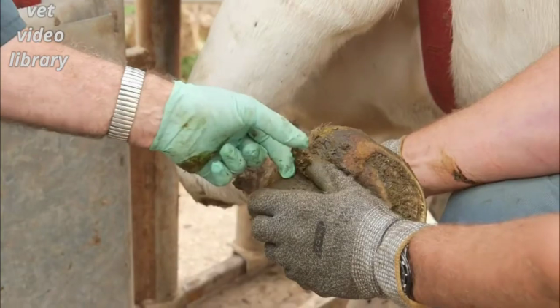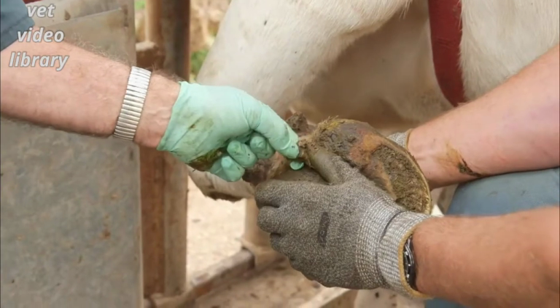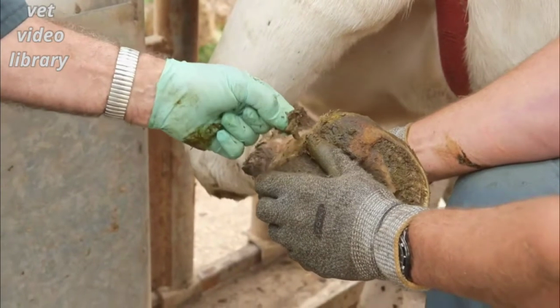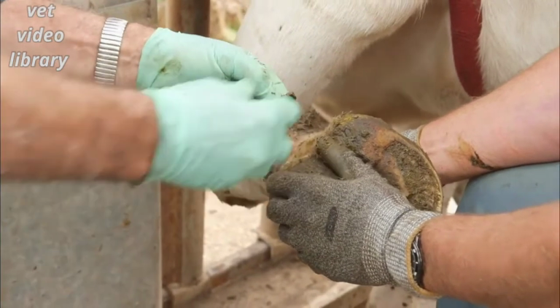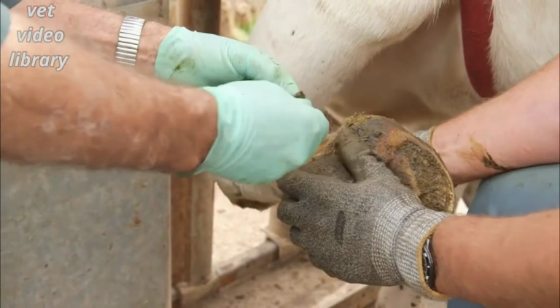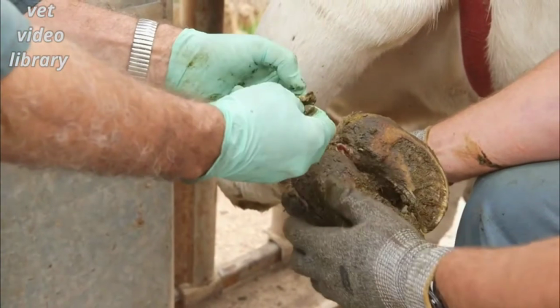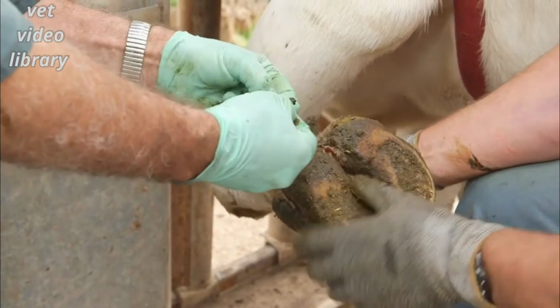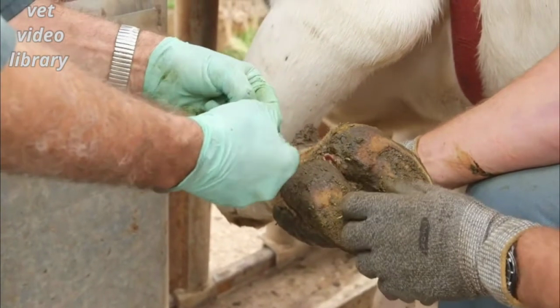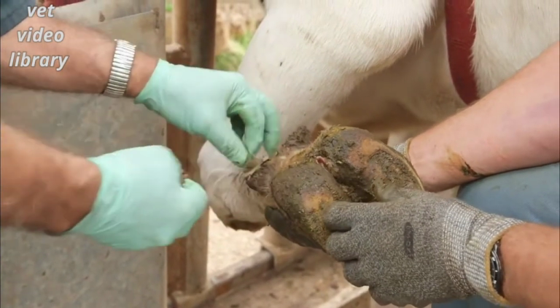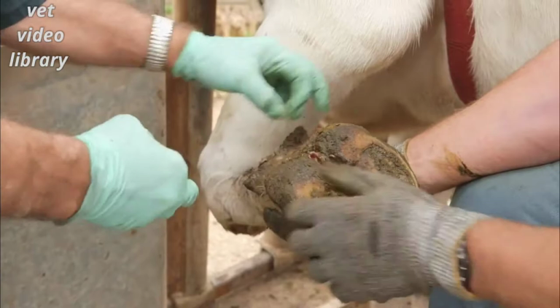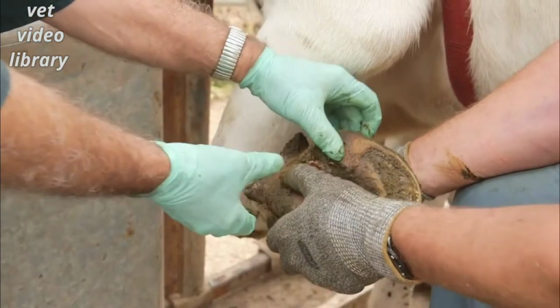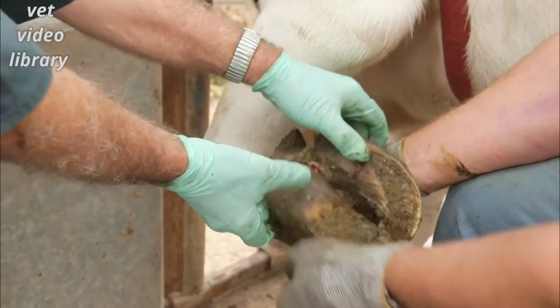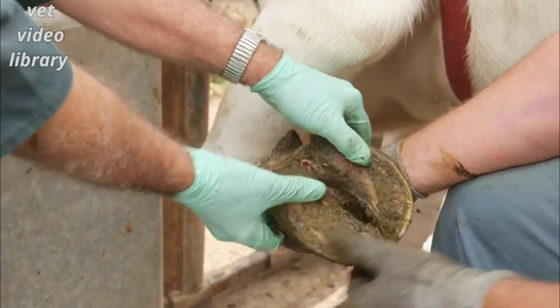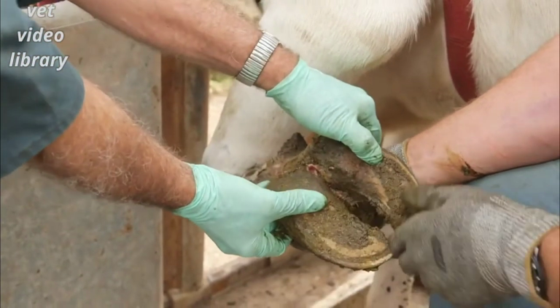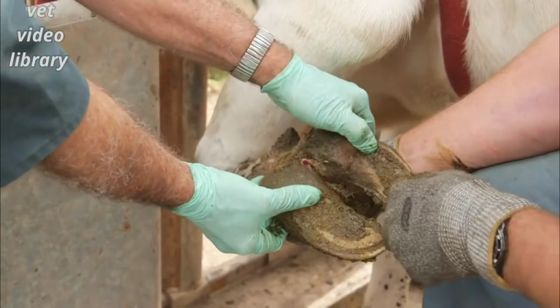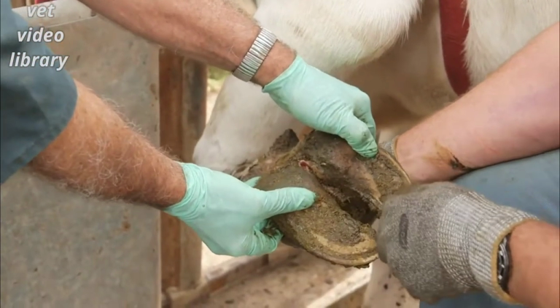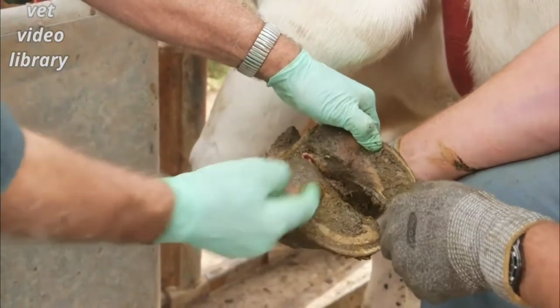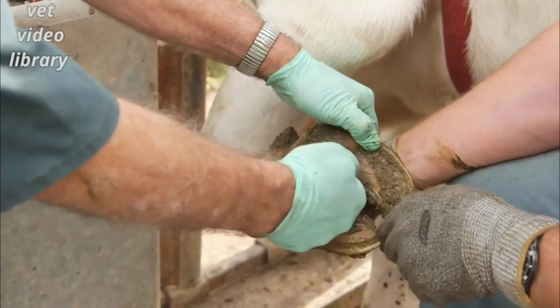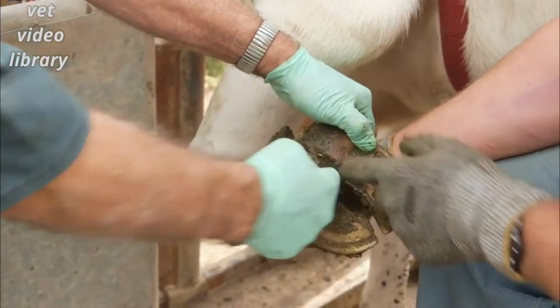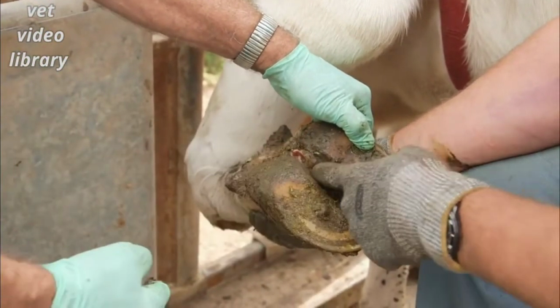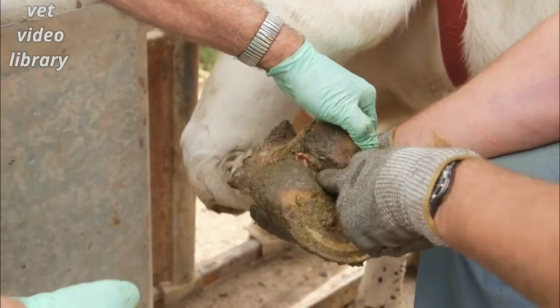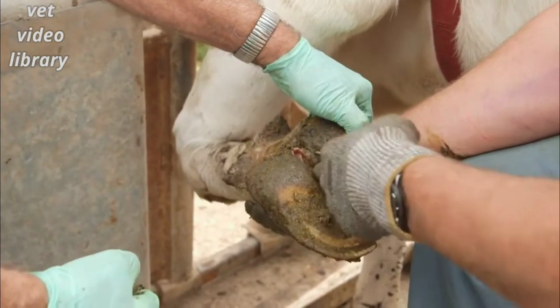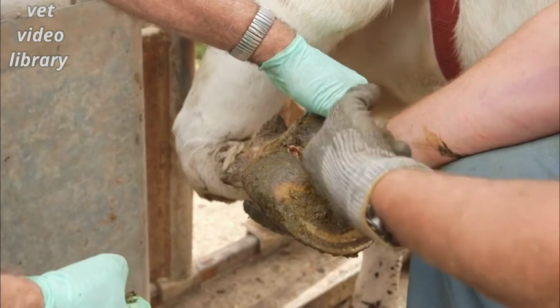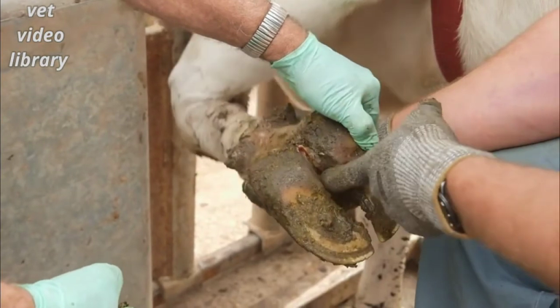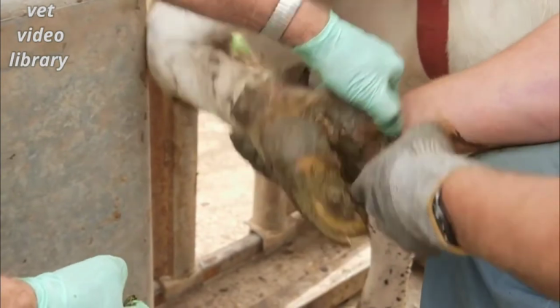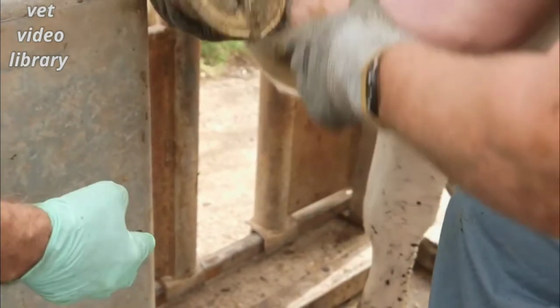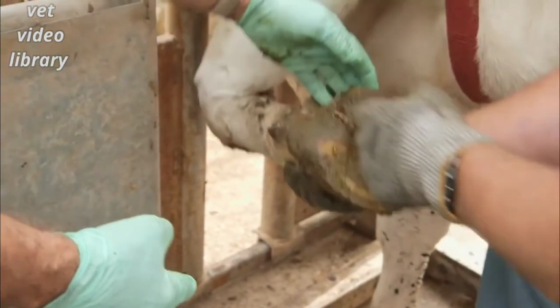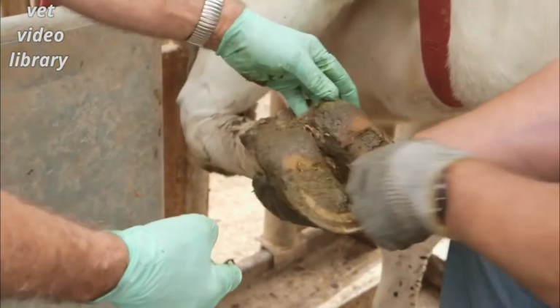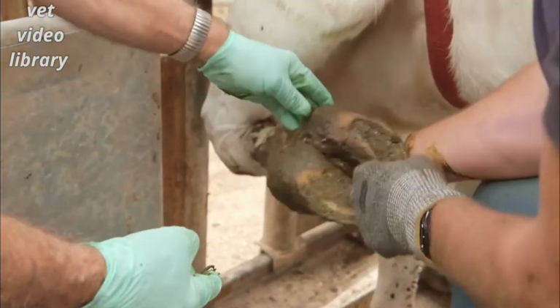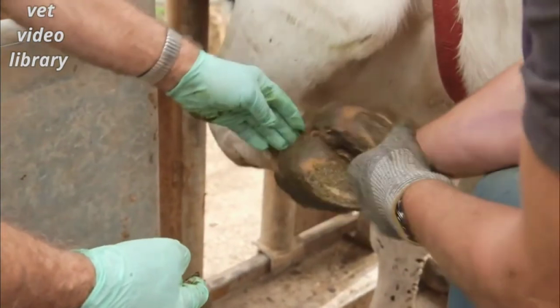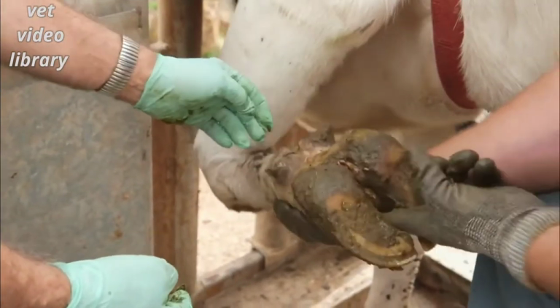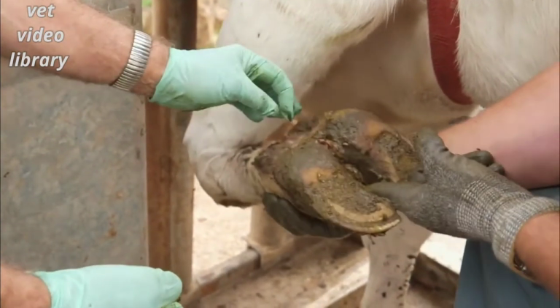Make sure that there's not a stone still jammed up in this crack. Foot rot is simple to treat if attended to quickly. It's important to clean out this interdigital space and remove any core of the dead tissue first.